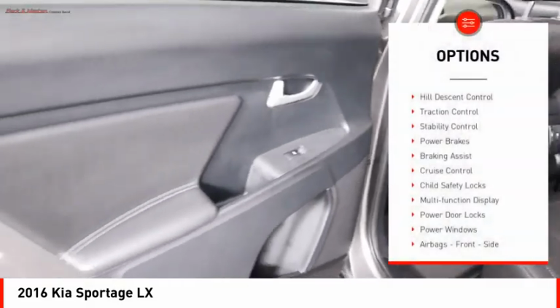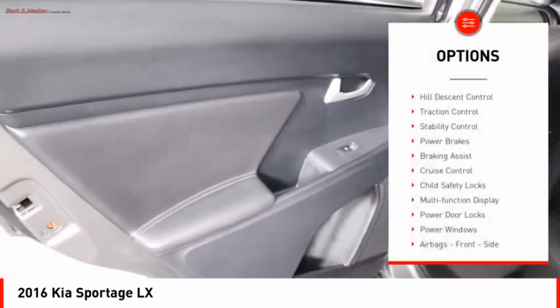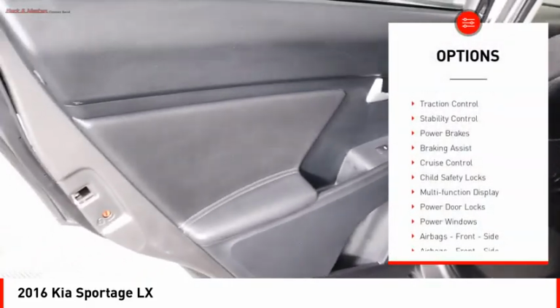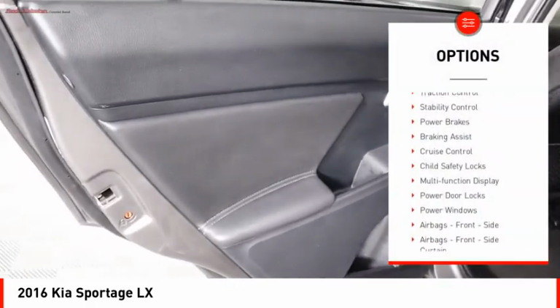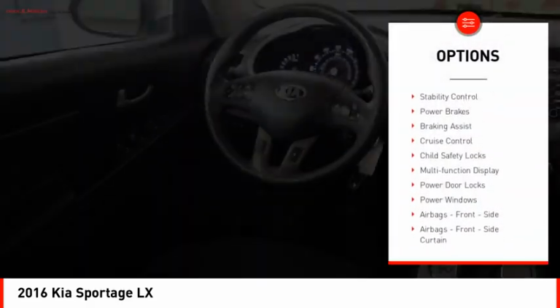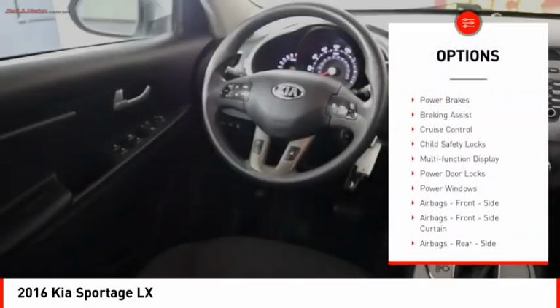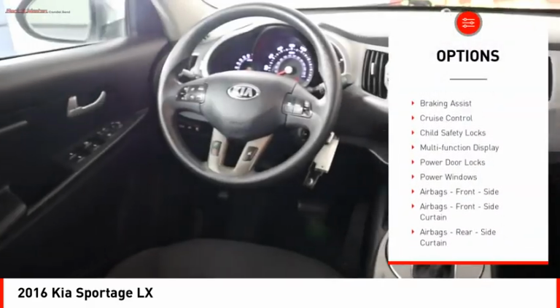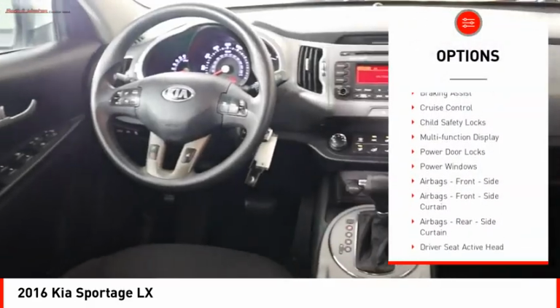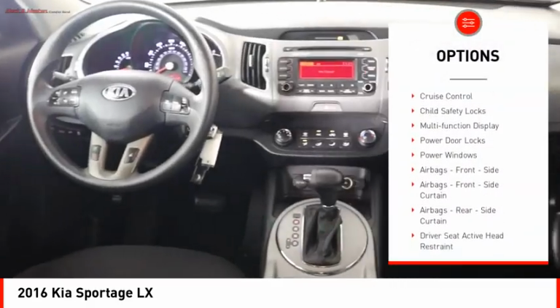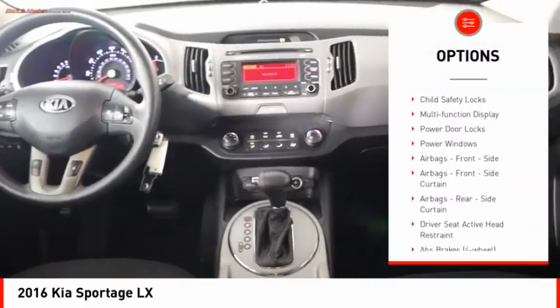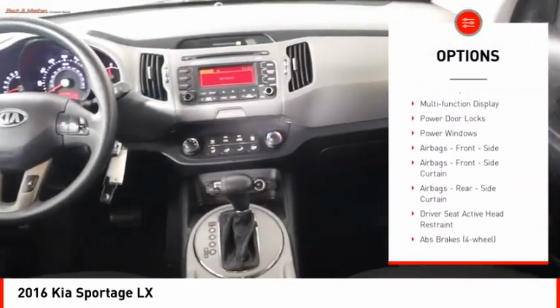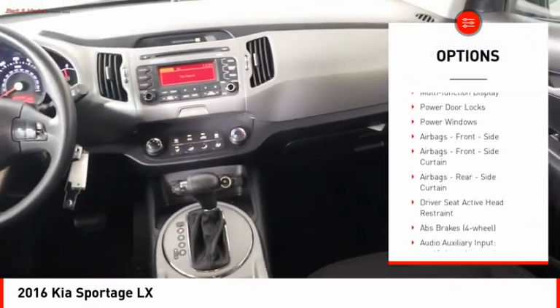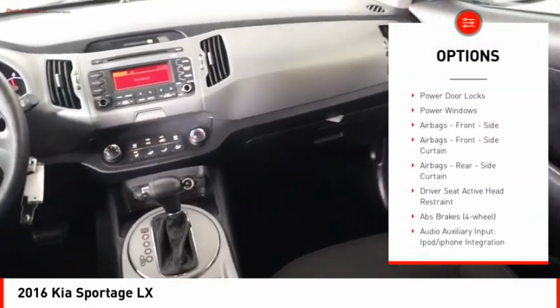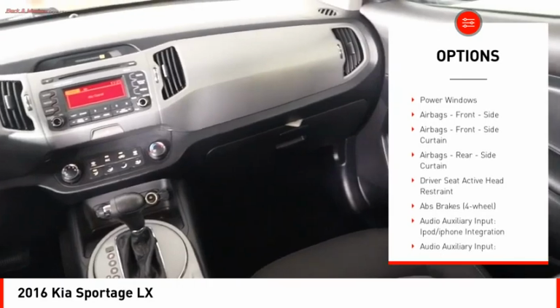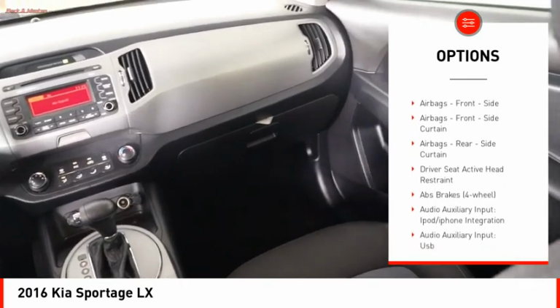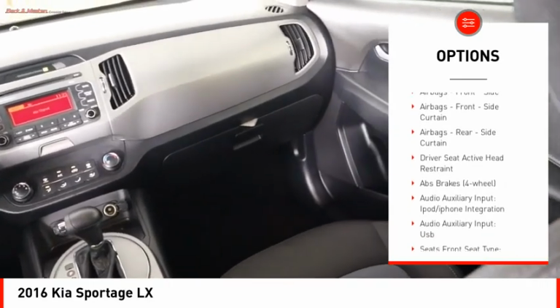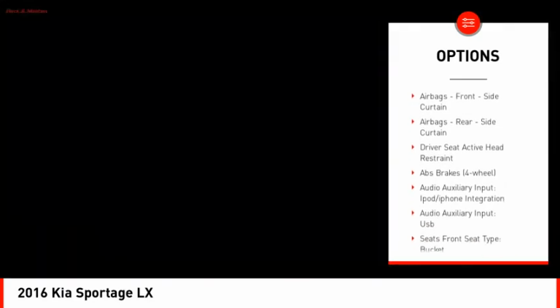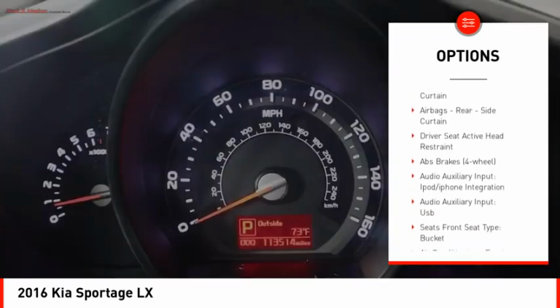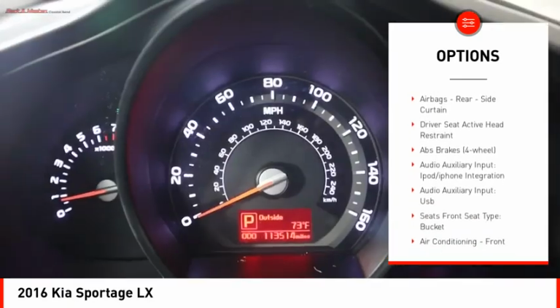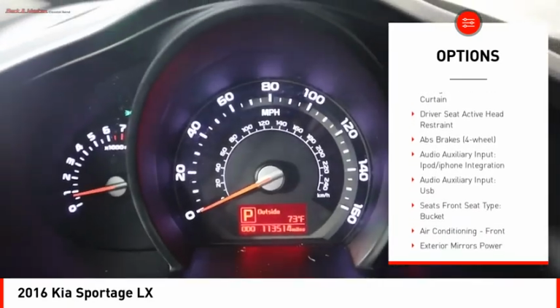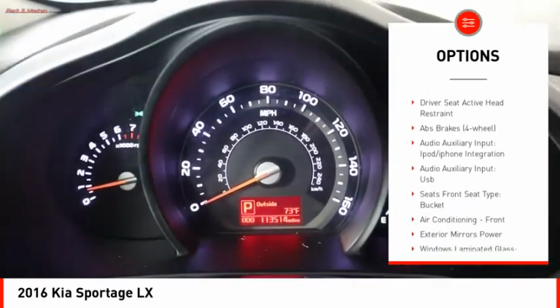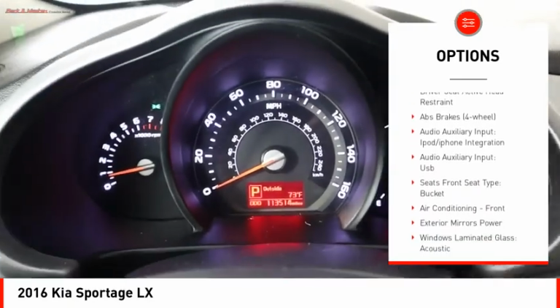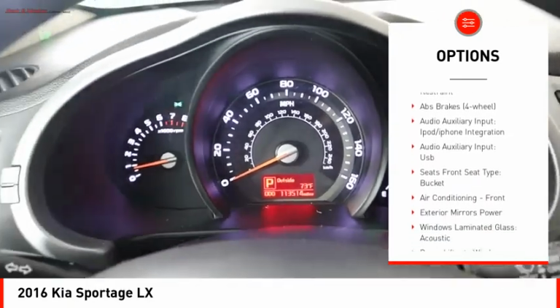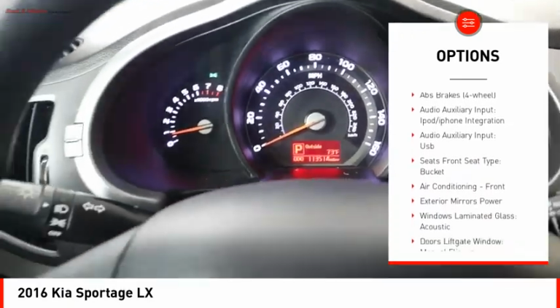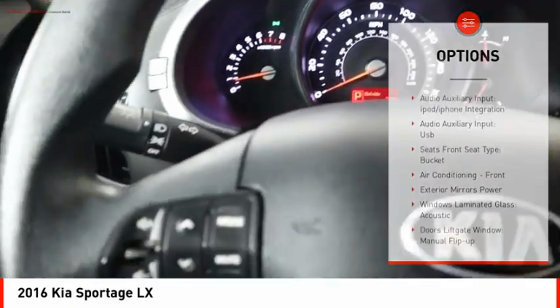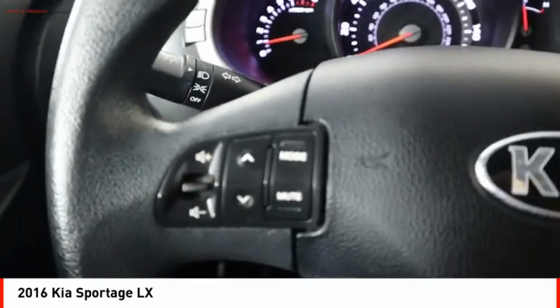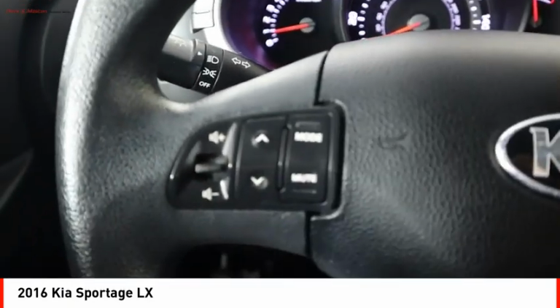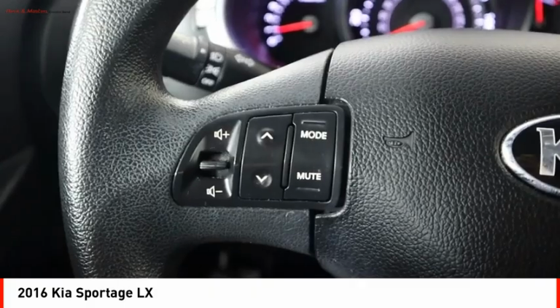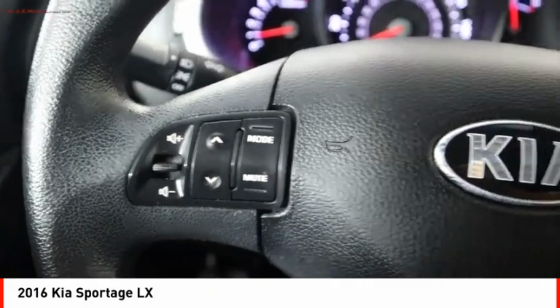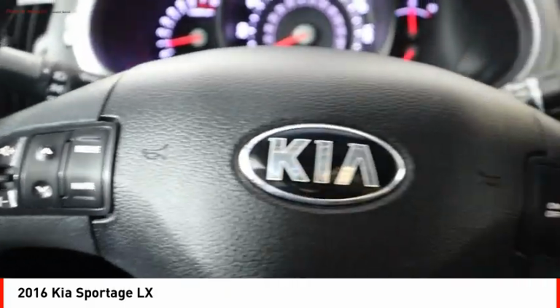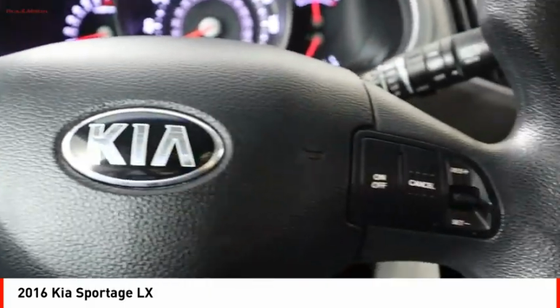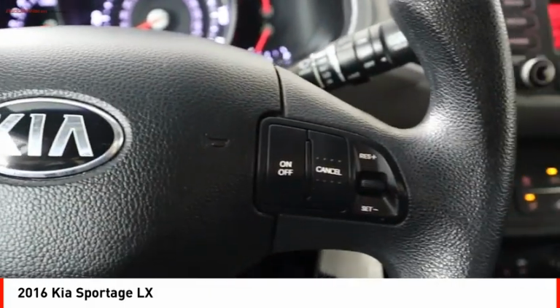Hill descent control, traction control, stability control, power brakes, braking assist, cruise control, child safety lock, multi-function display, power door locks, power windows.